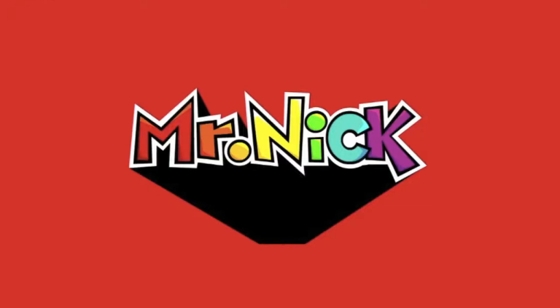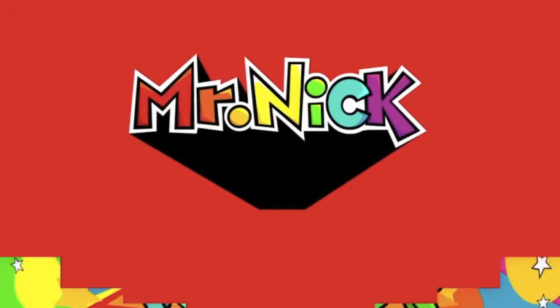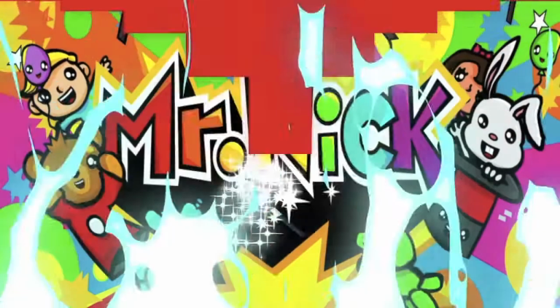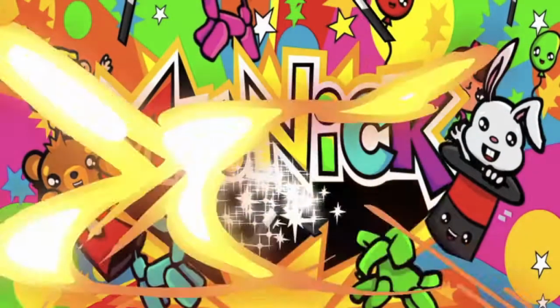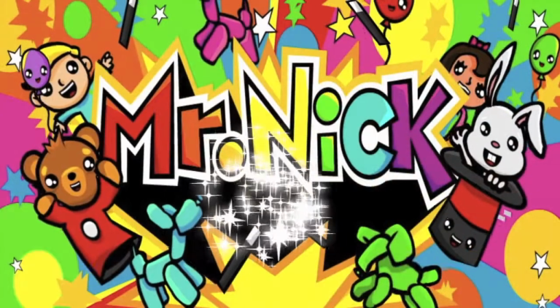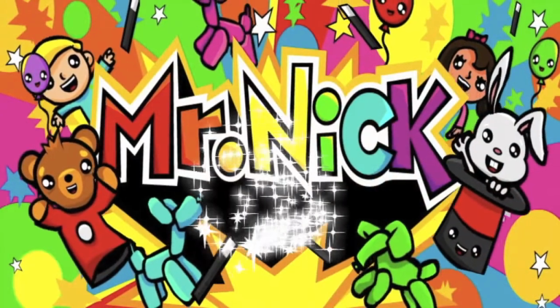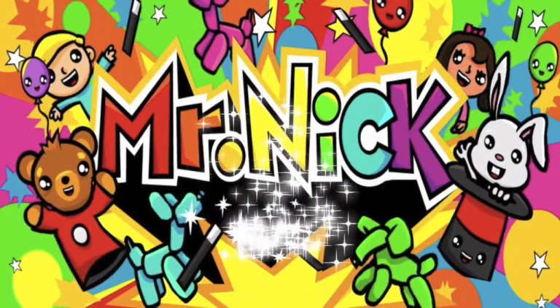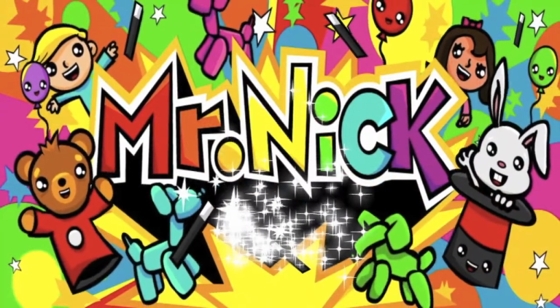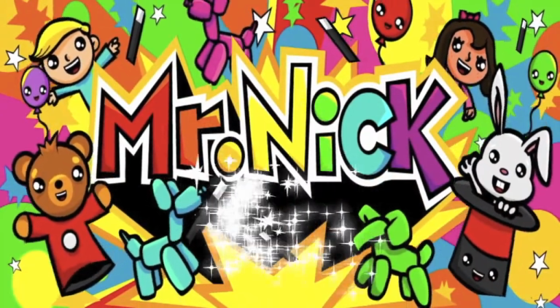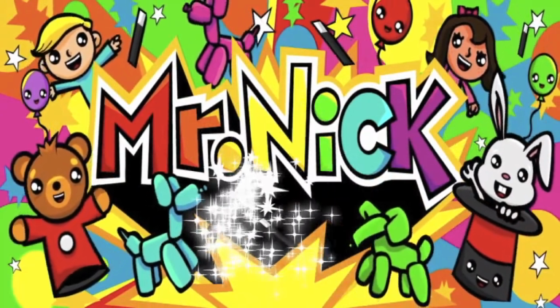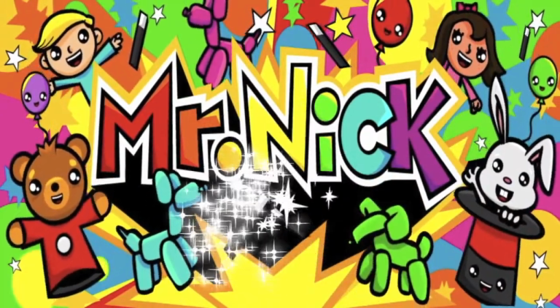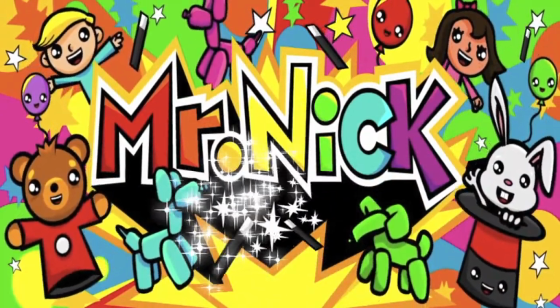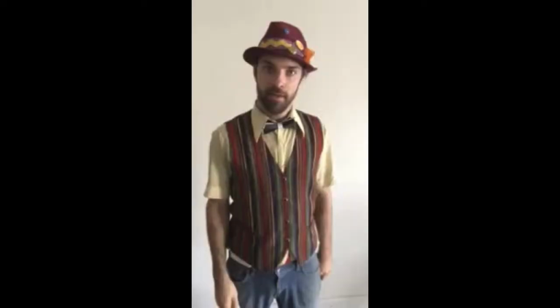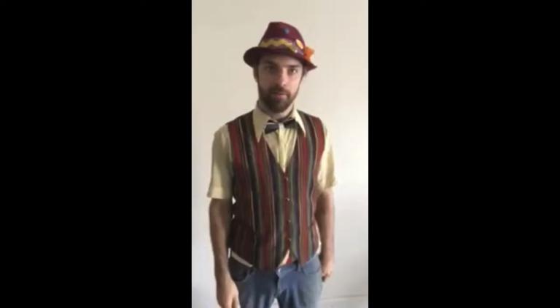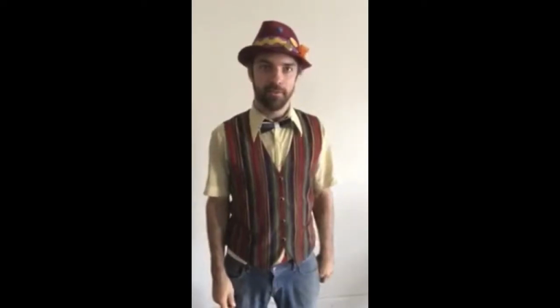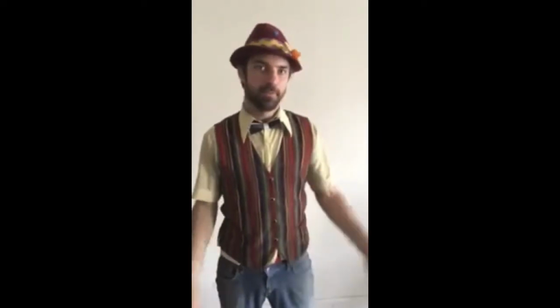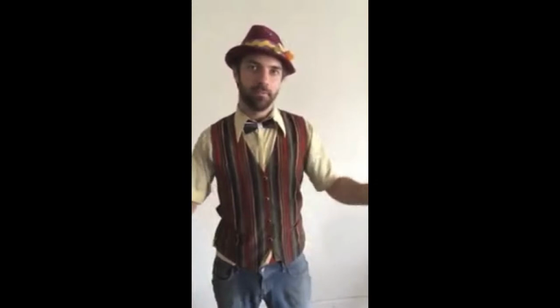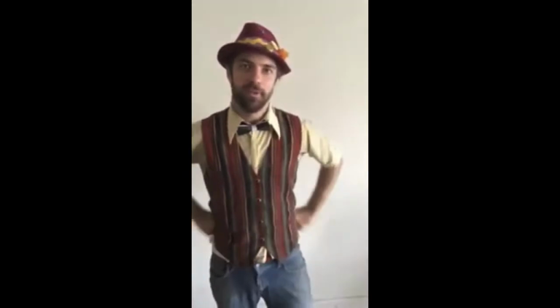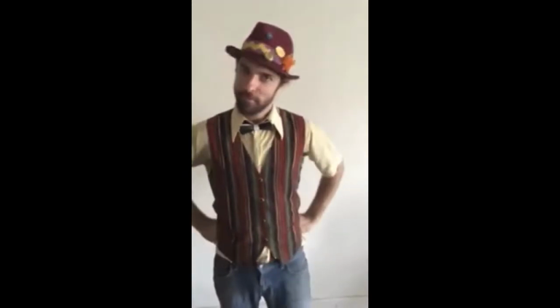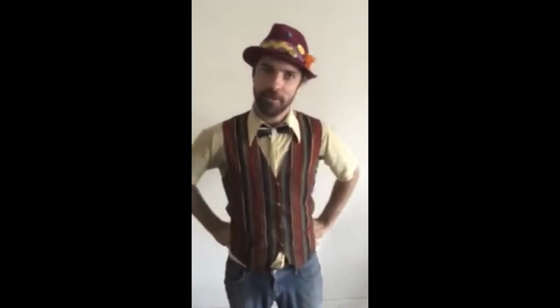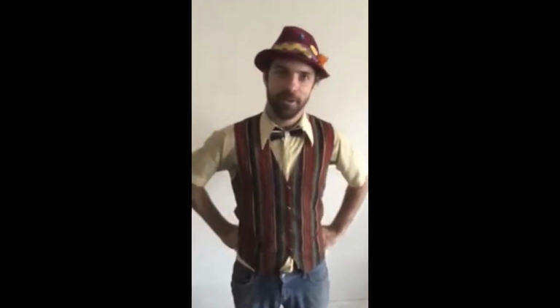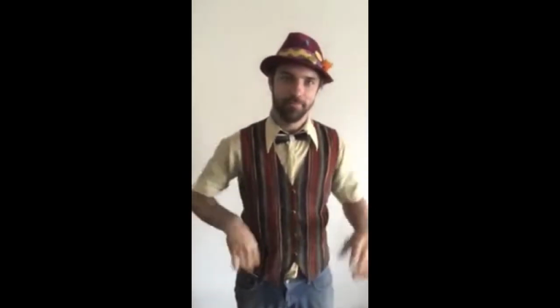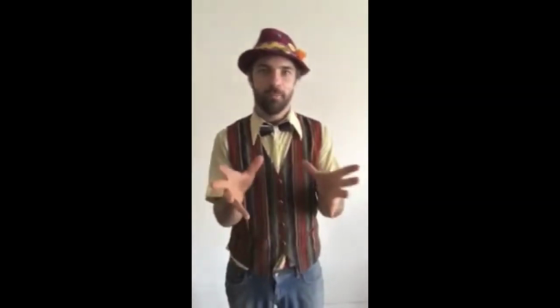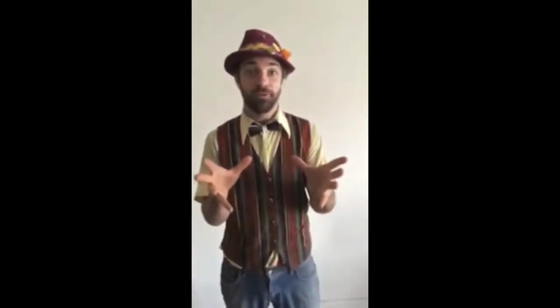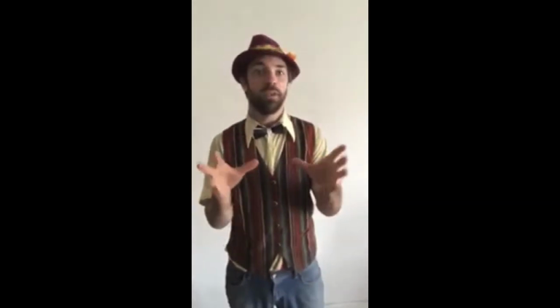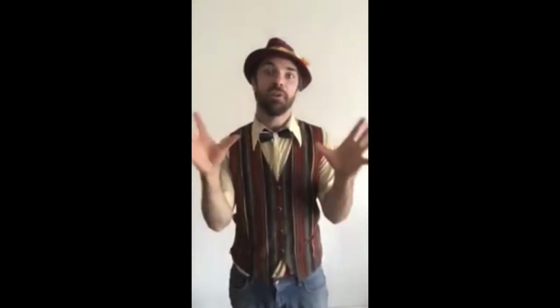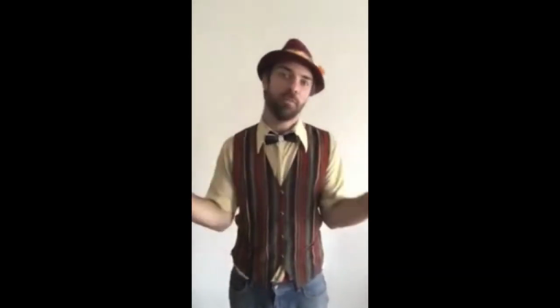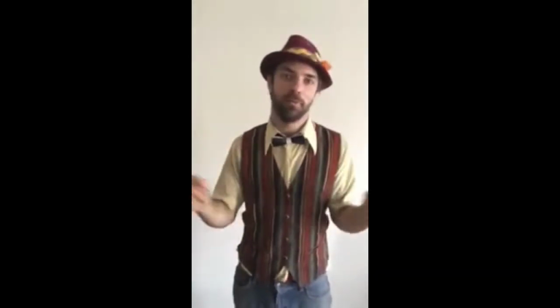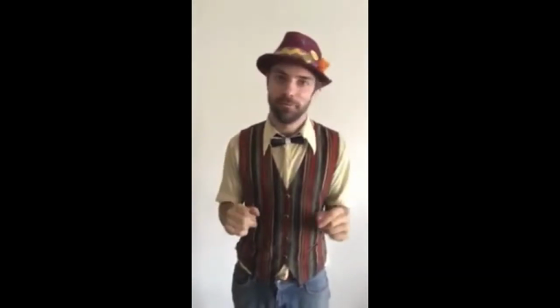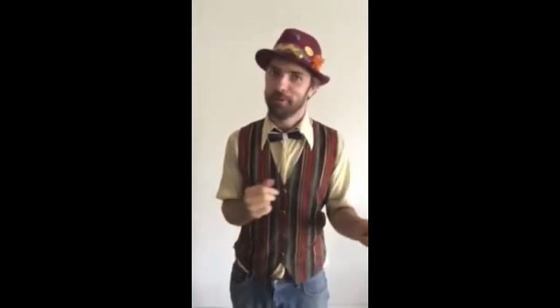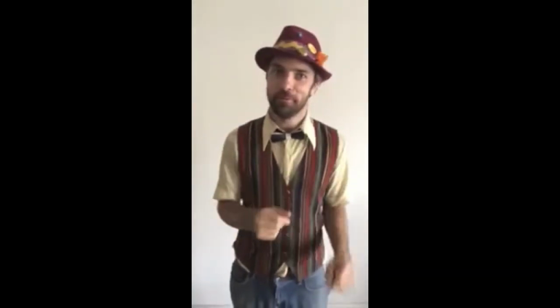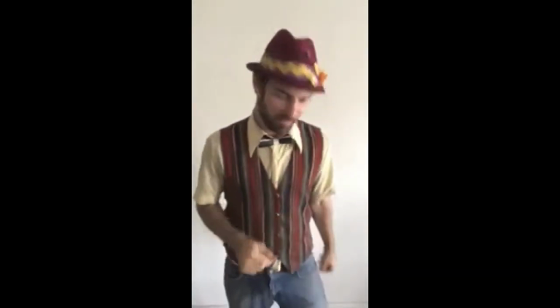Hip hip hooray, Mr. Nick is here! Hey my friends, Mr. Nick from LAClown.com. I'm going to teach you how to make a giant spider balloon, one of my favorite balloons.